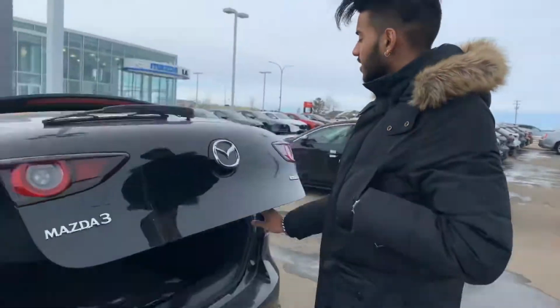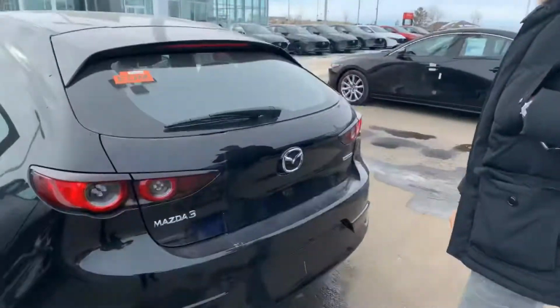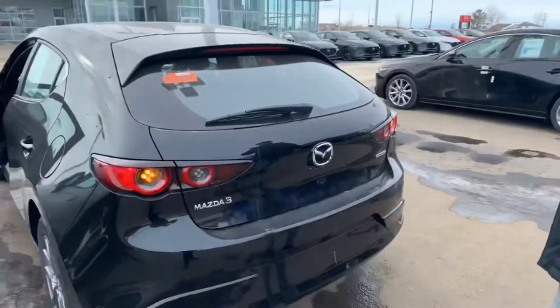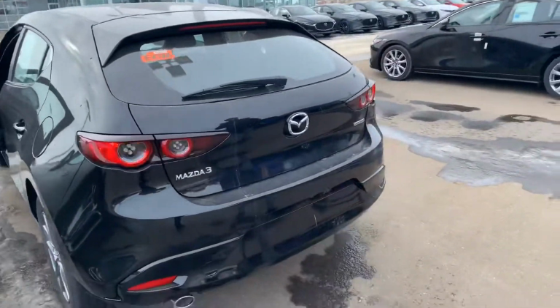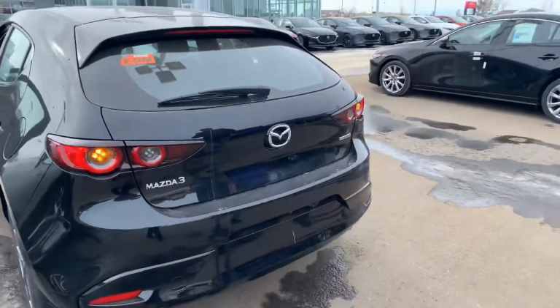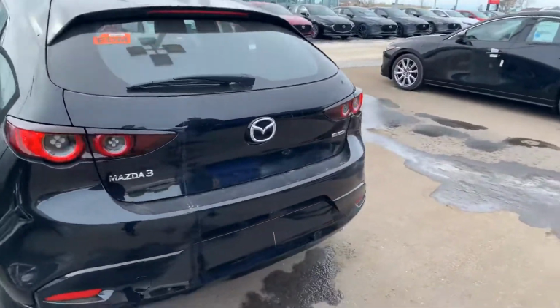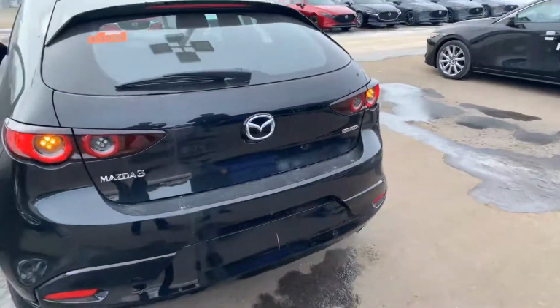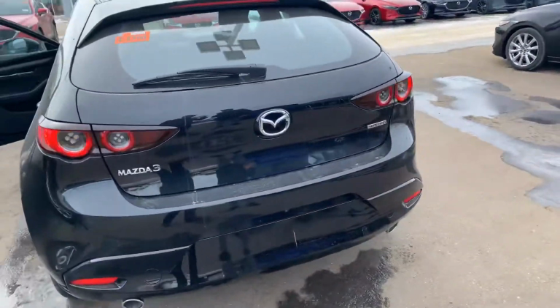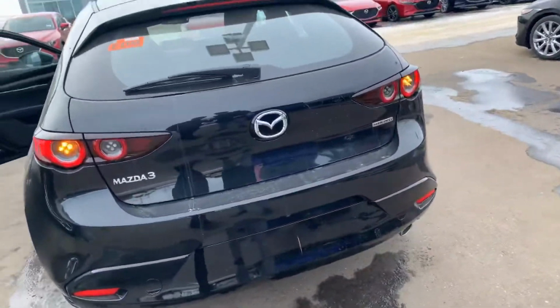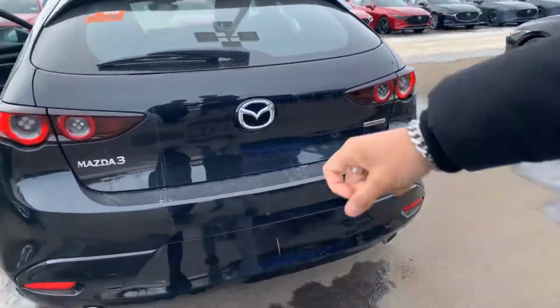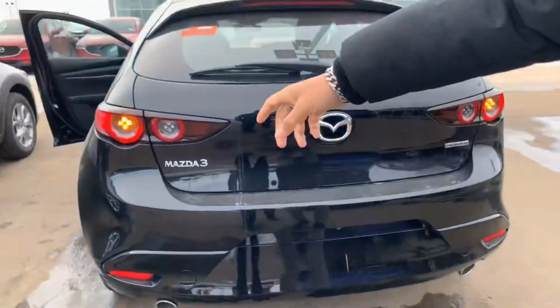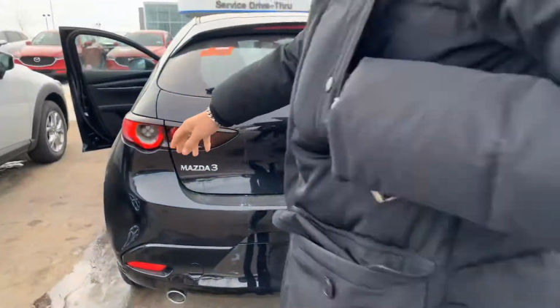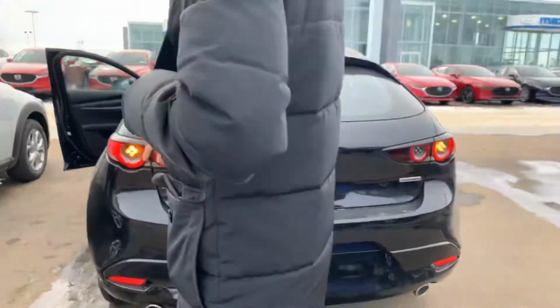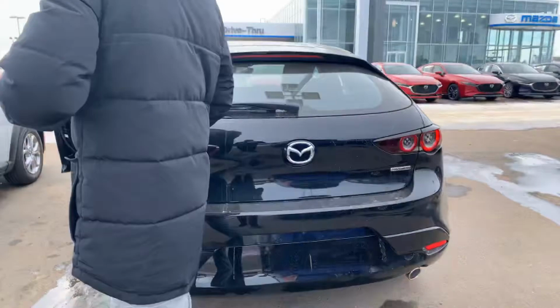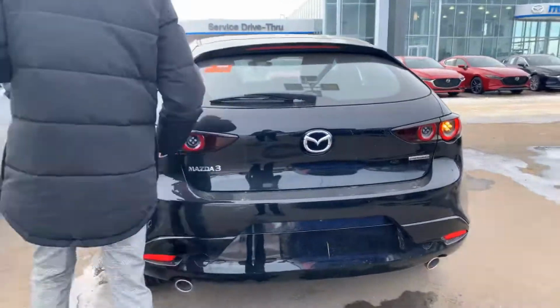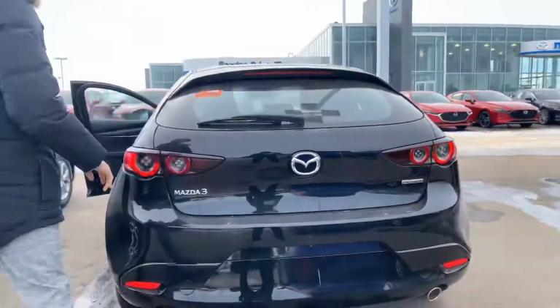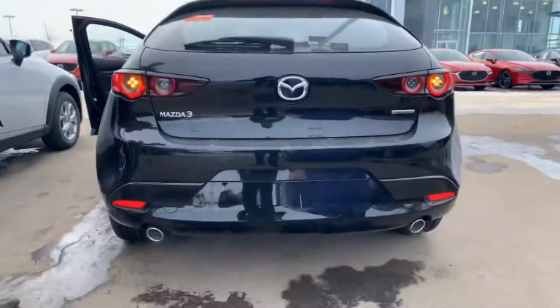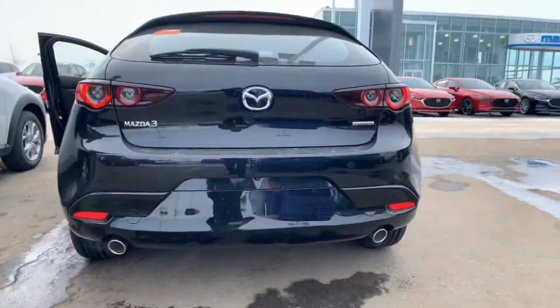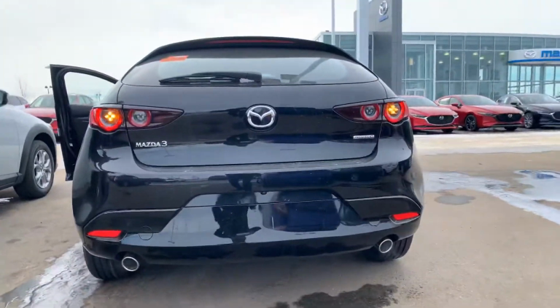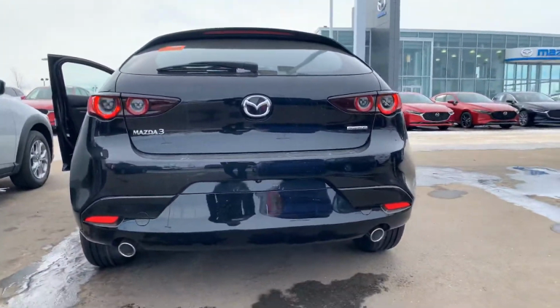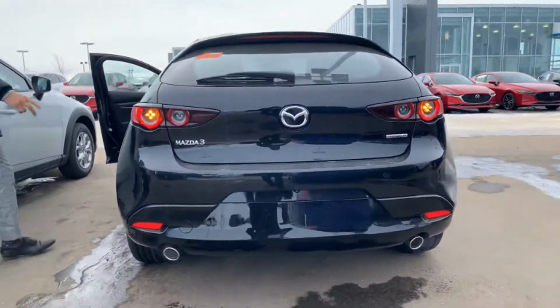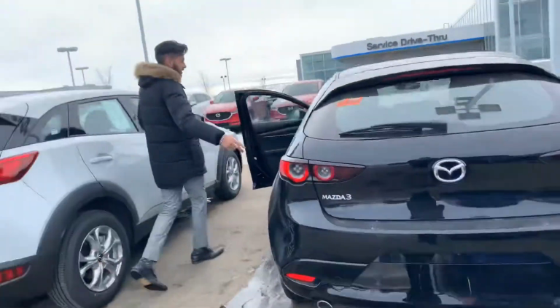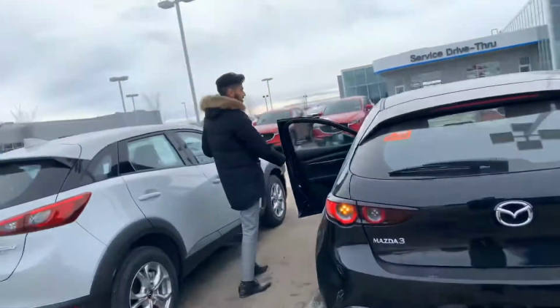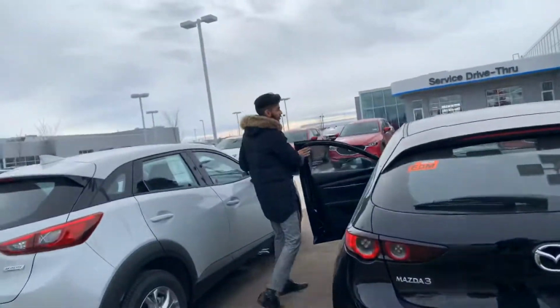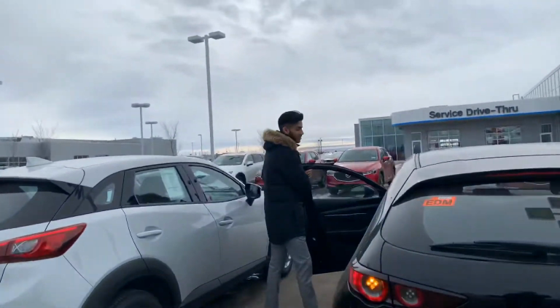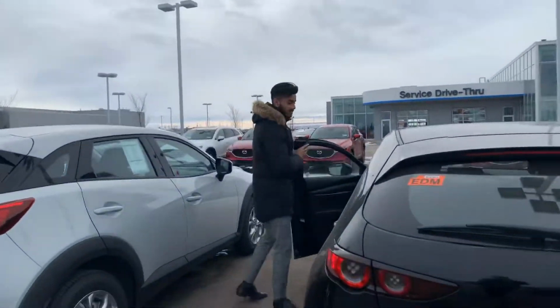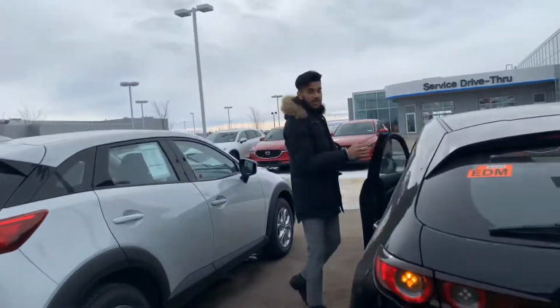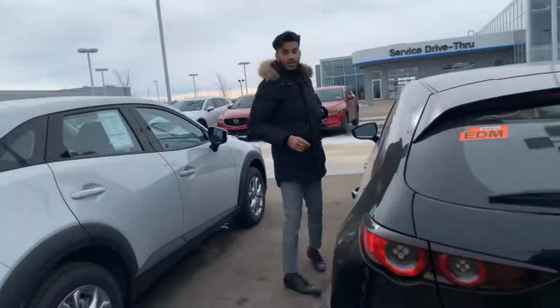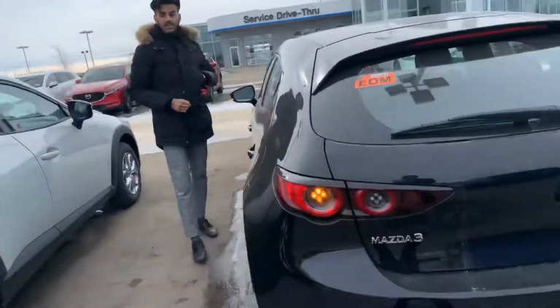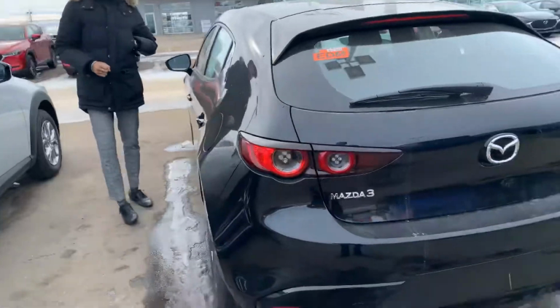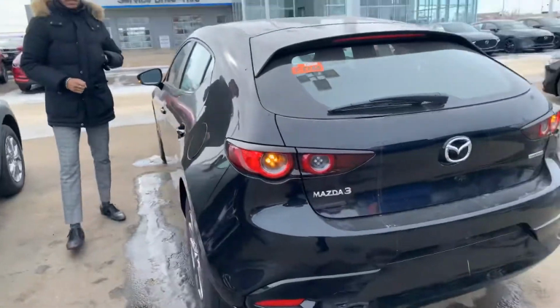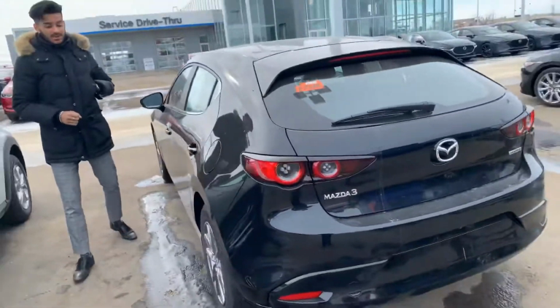Take a look at the back end of this vehicle. You can see you have the quad lighting for the taillights — really nice. Dual exhaust as well, which is impressive for a Mazda 3.